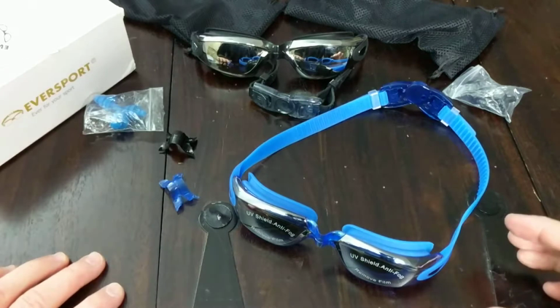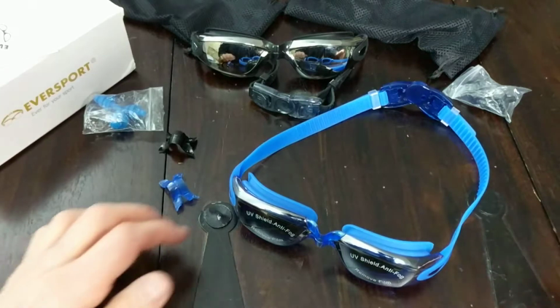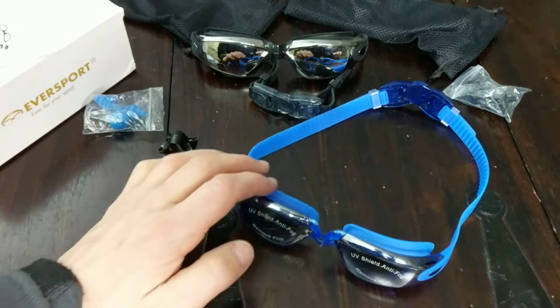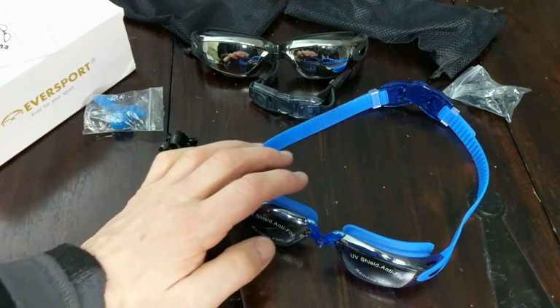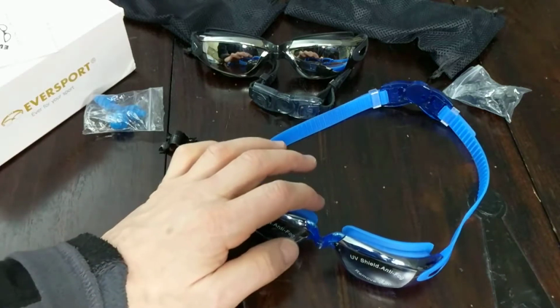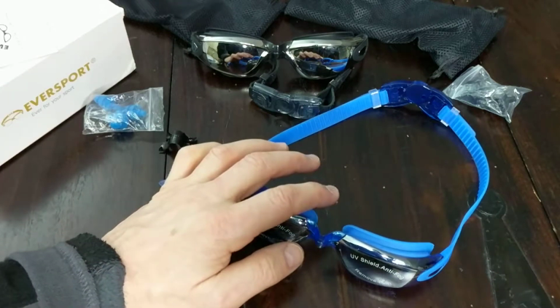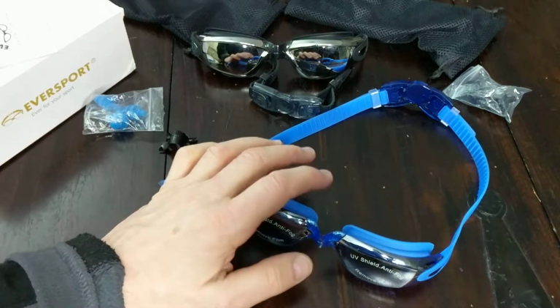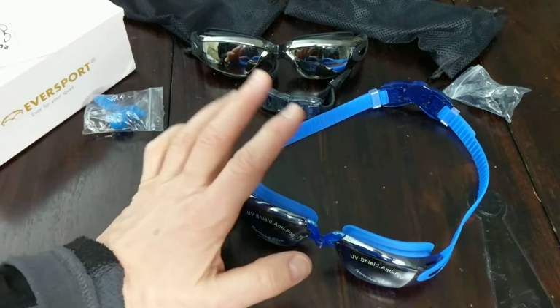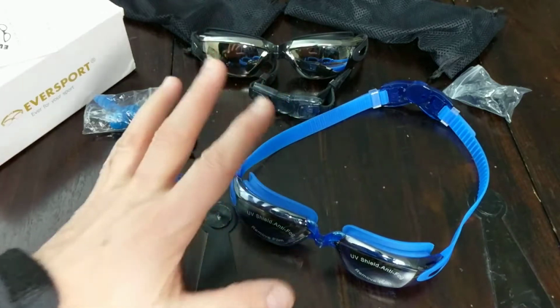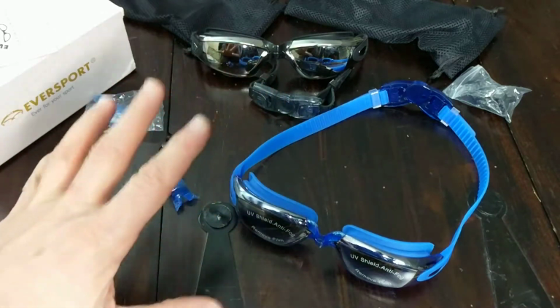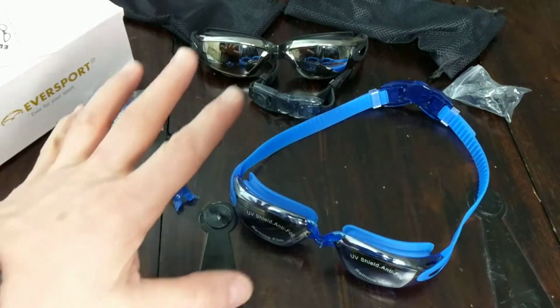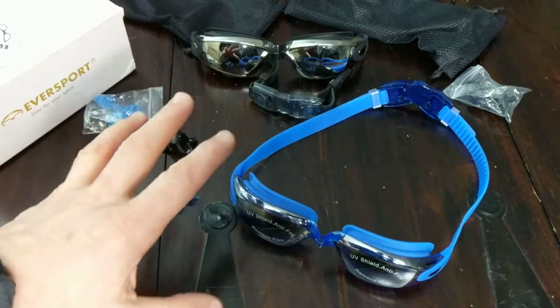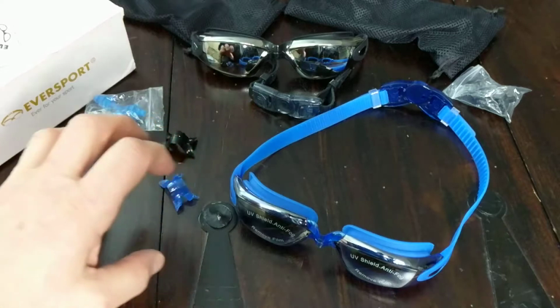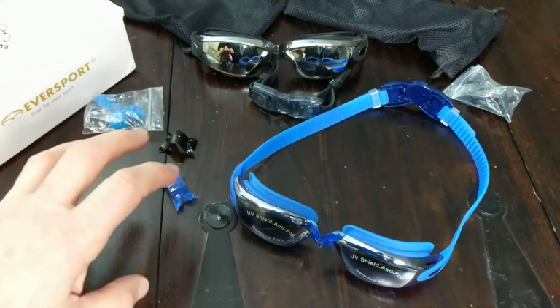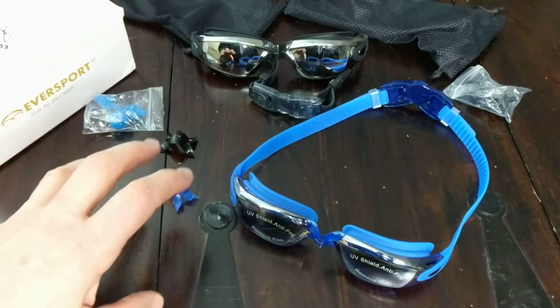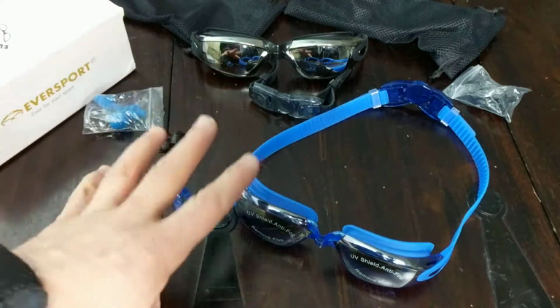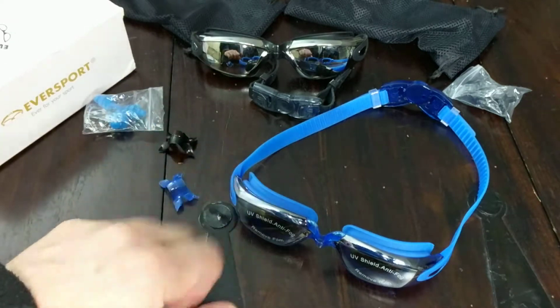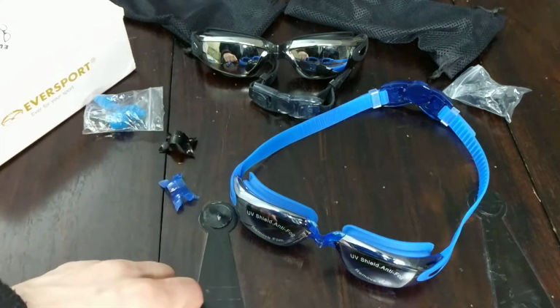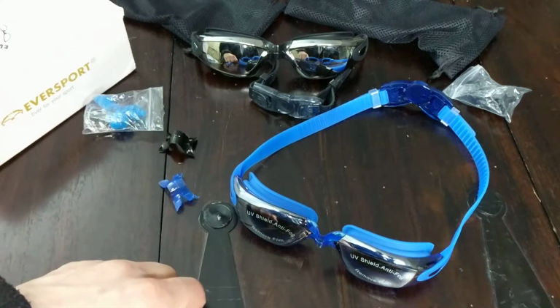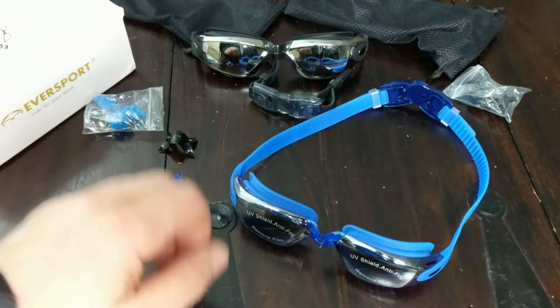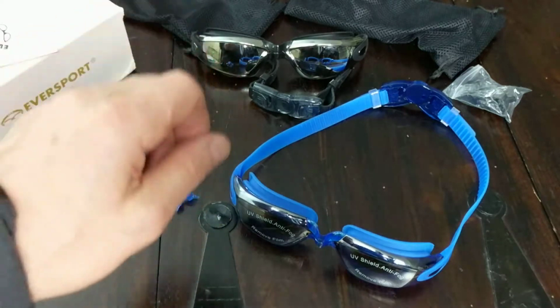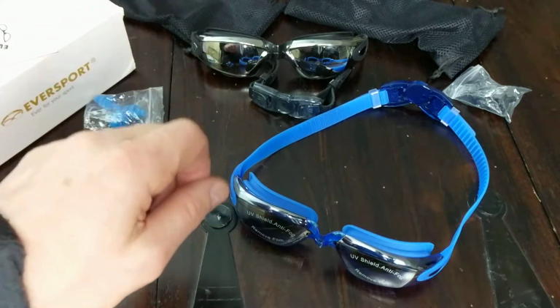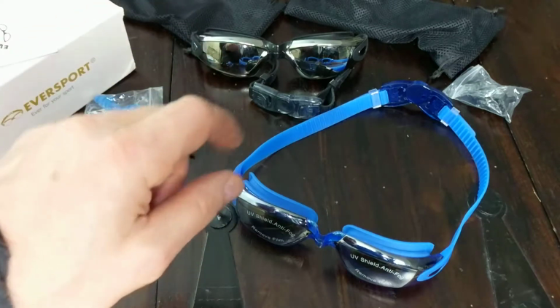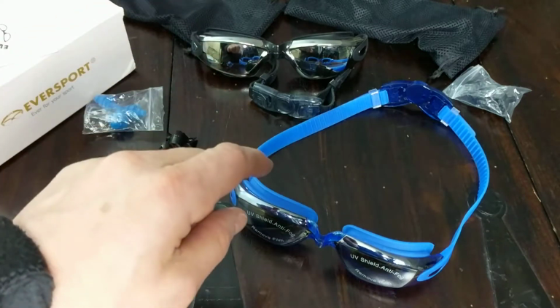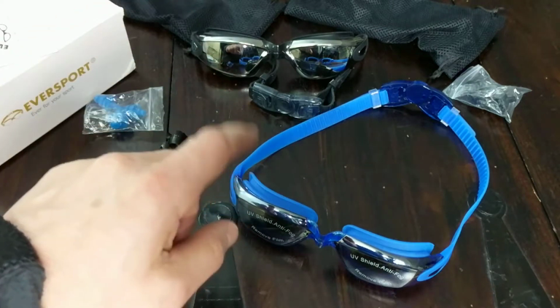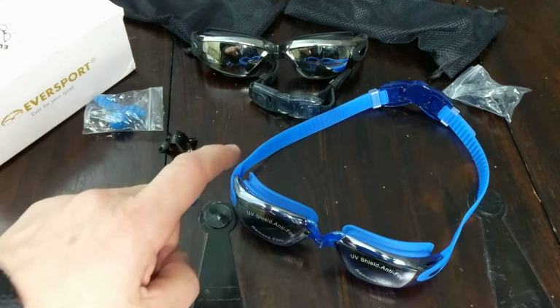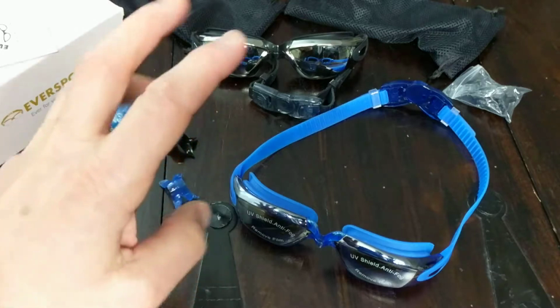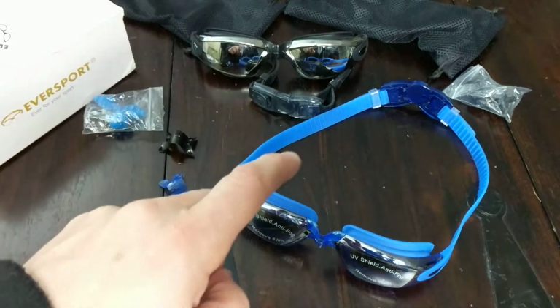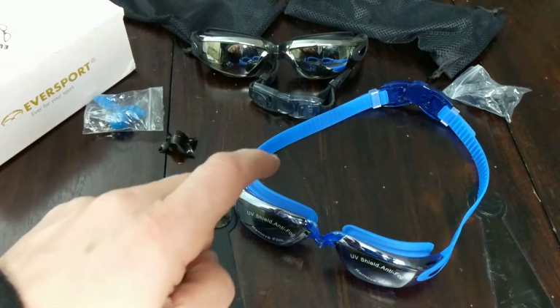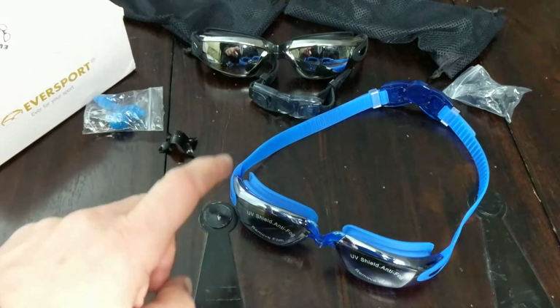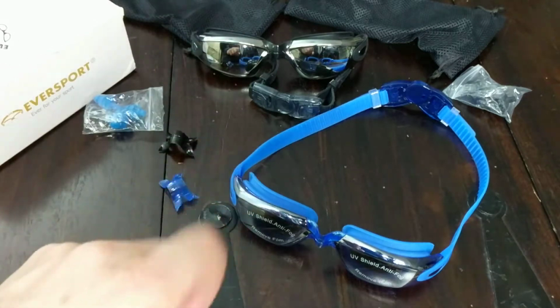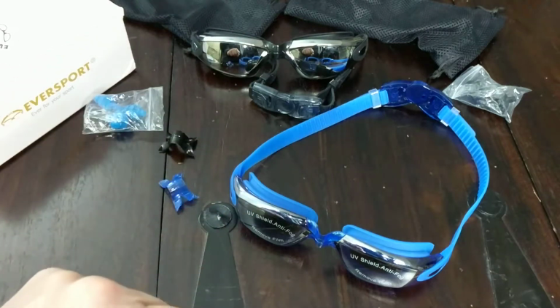Hey everybody, hope you're having a great day. I recently did a review on these Eversports Swimming Goggles. You can click on the link in the description to see the review as well as a link to order them.